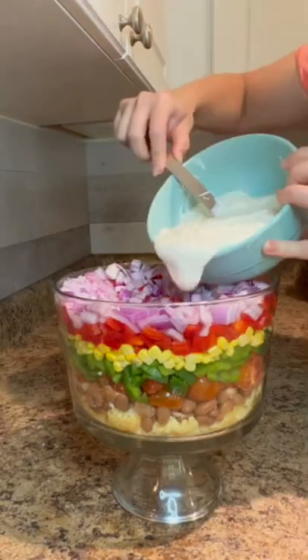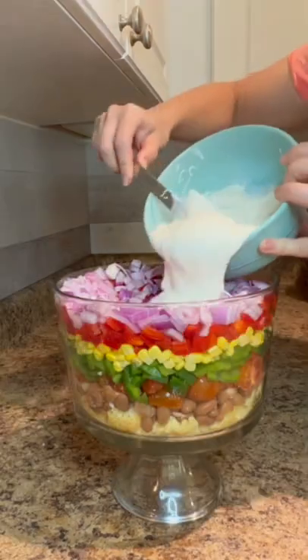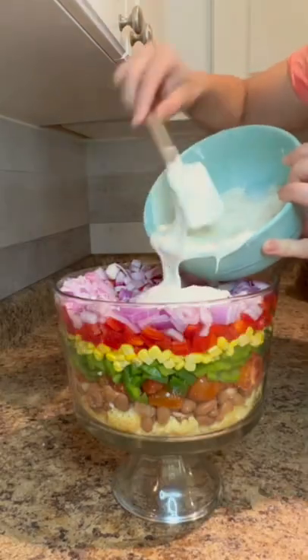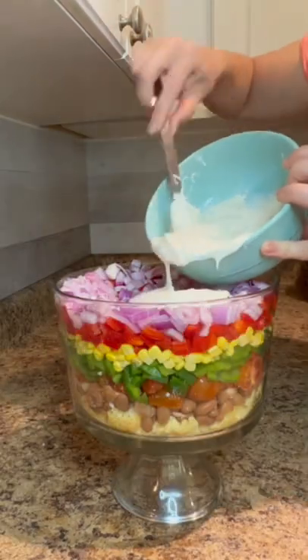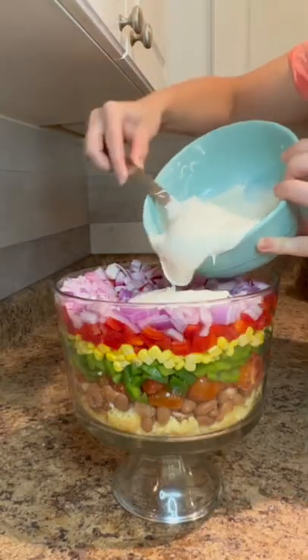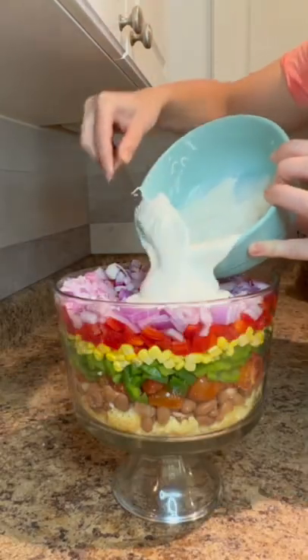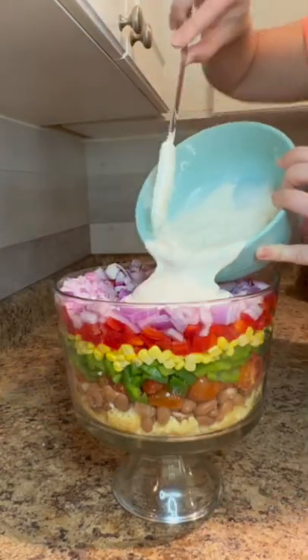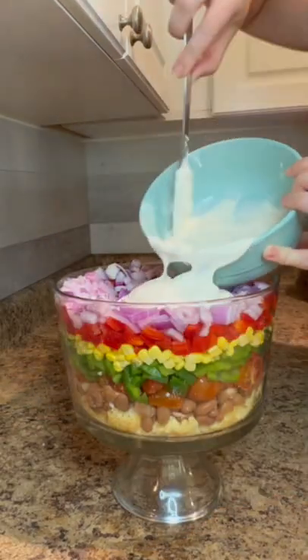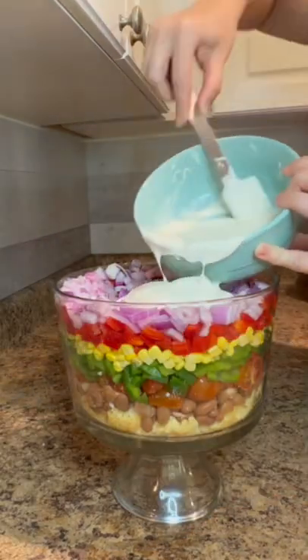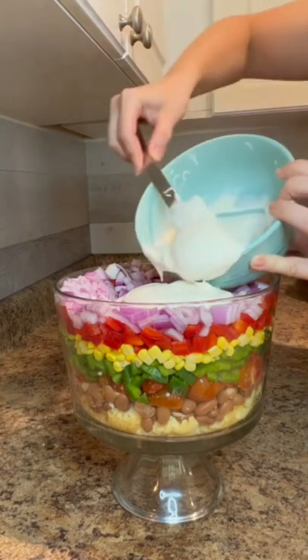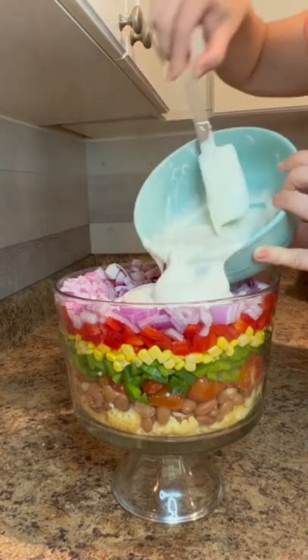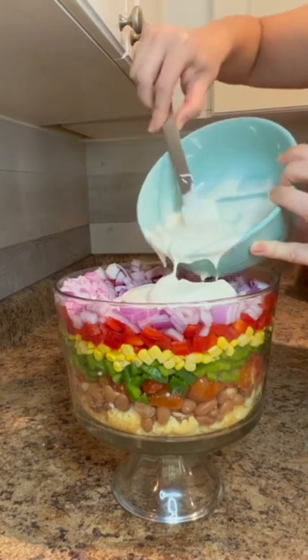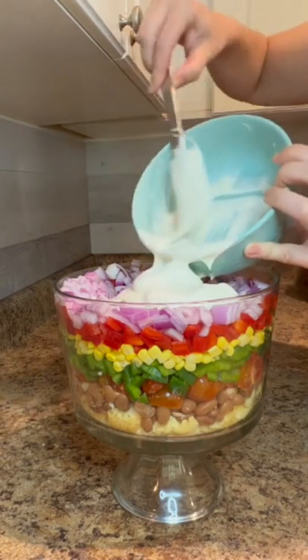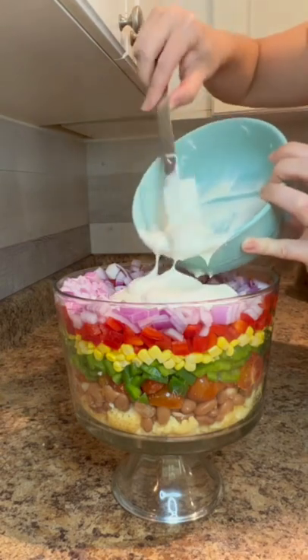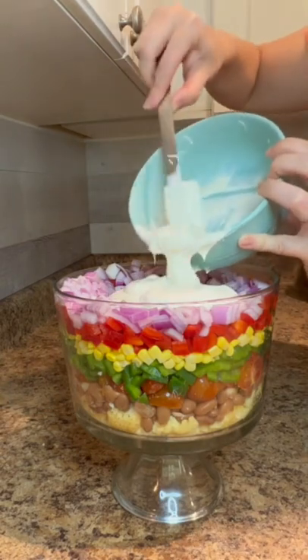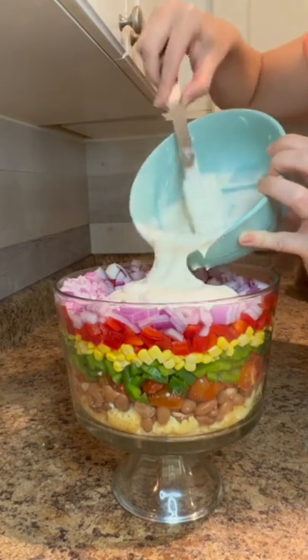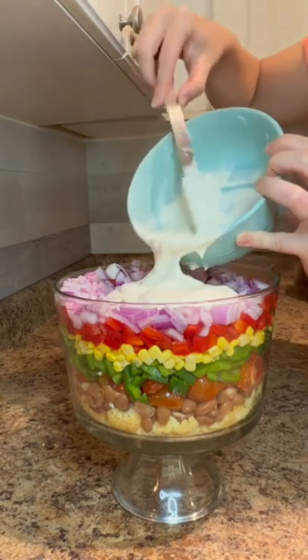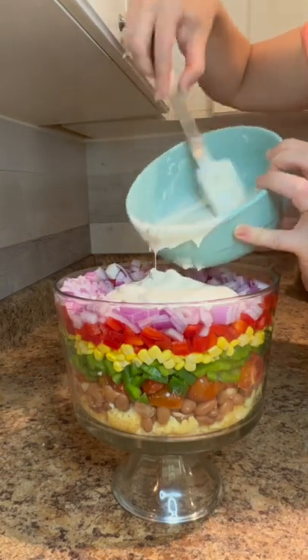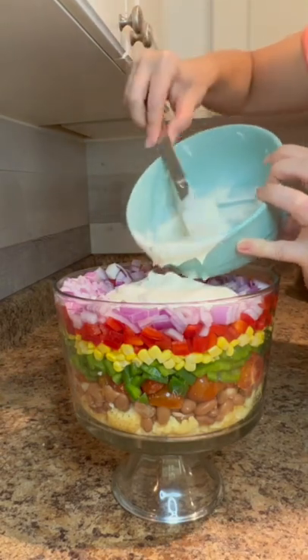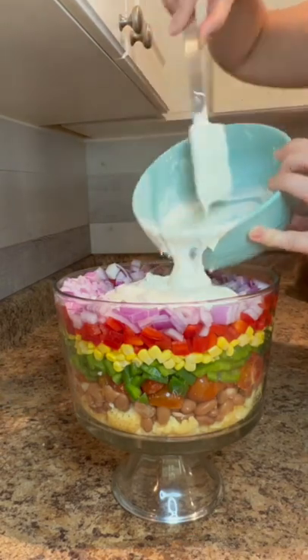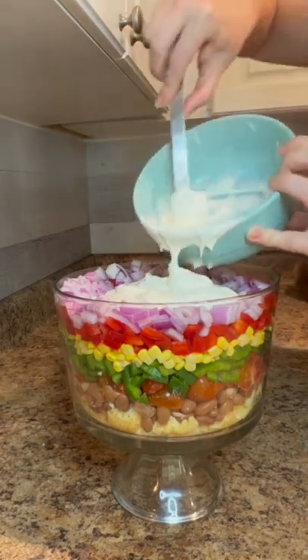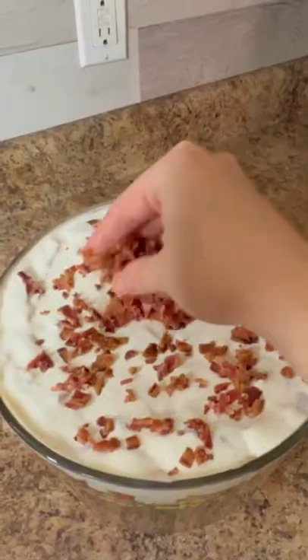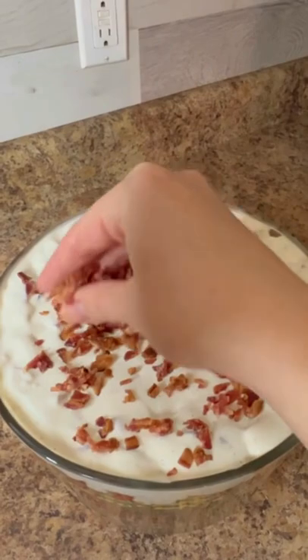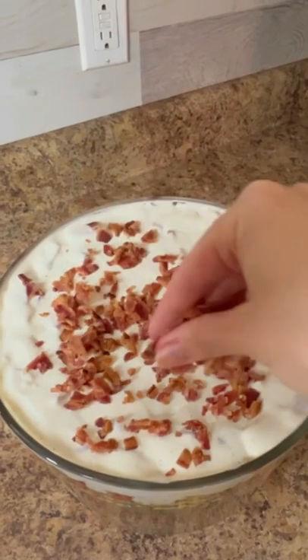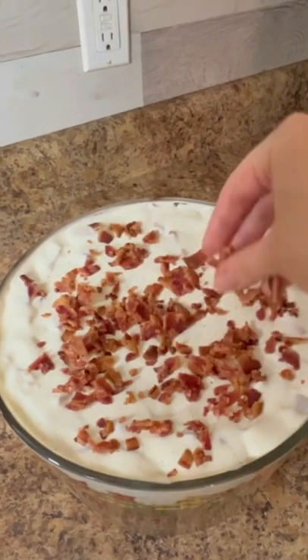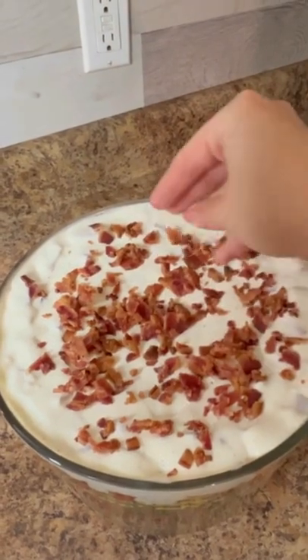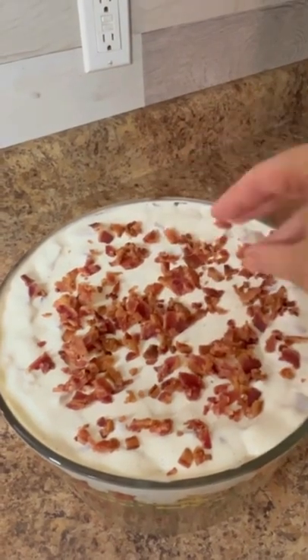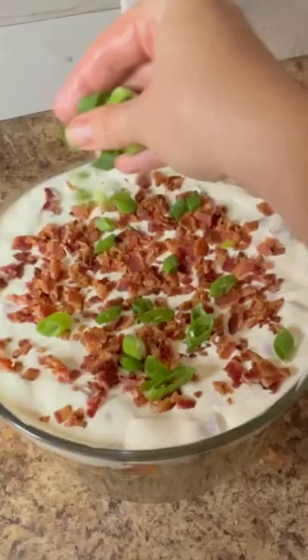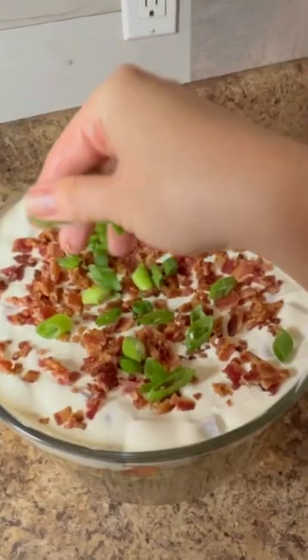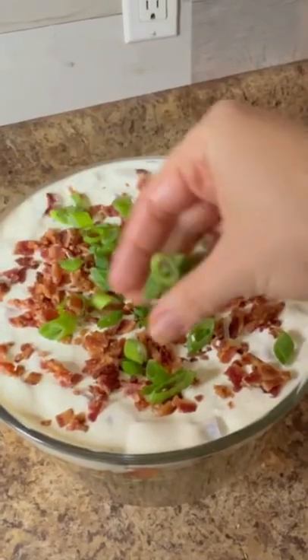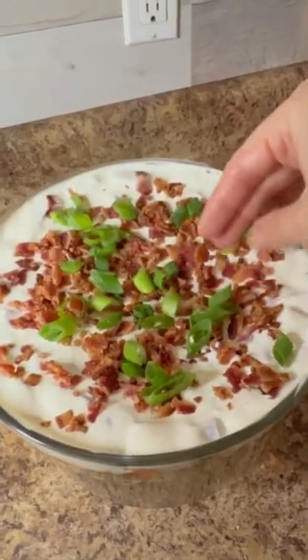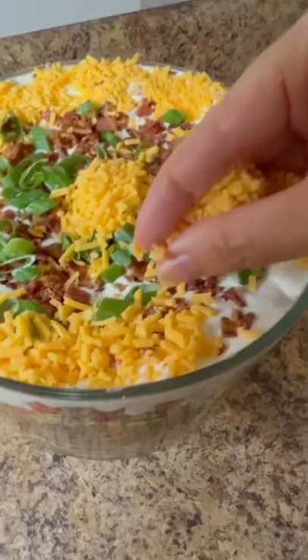Pour two cups of buttermilk ranch salad dressing over the top of the red onion and use a spatula to carefully spread the dressing over the onion to the edges of the bowl. Top with three slices of cooked and crumbled bacon and one sliced green onion.